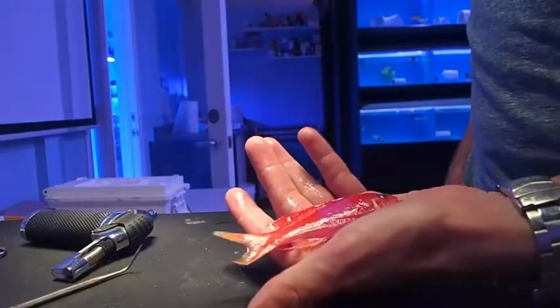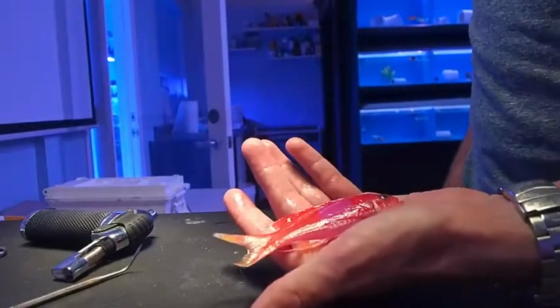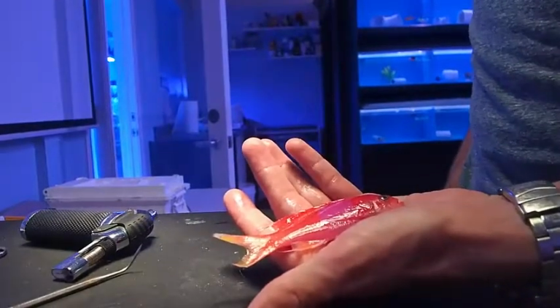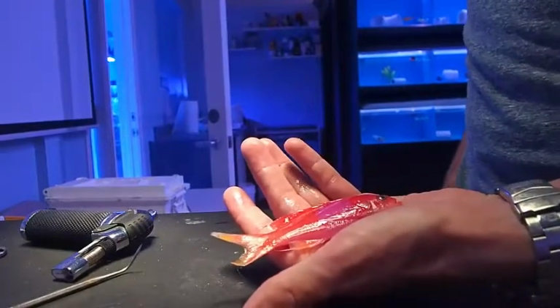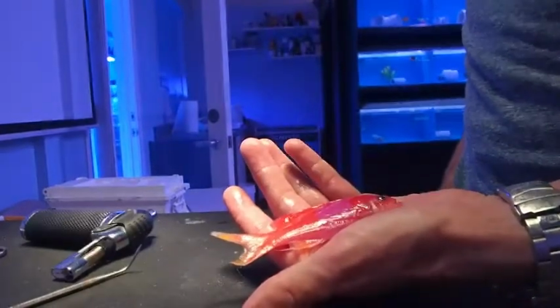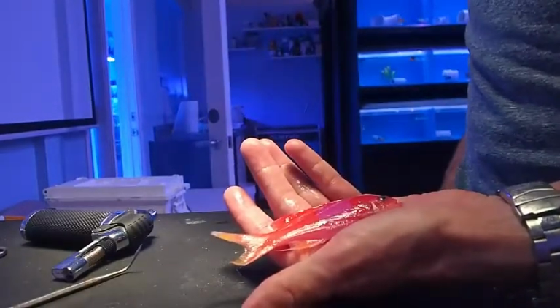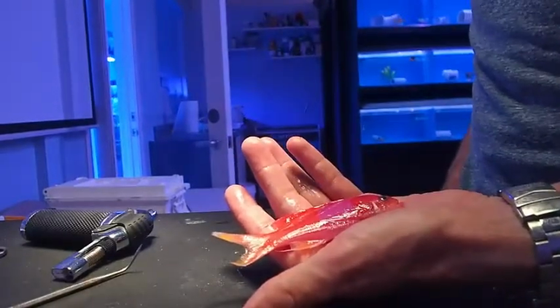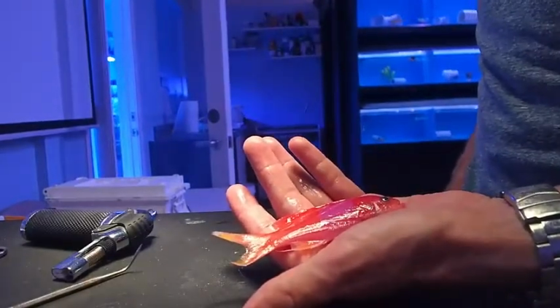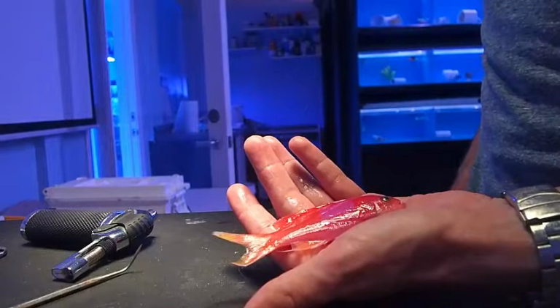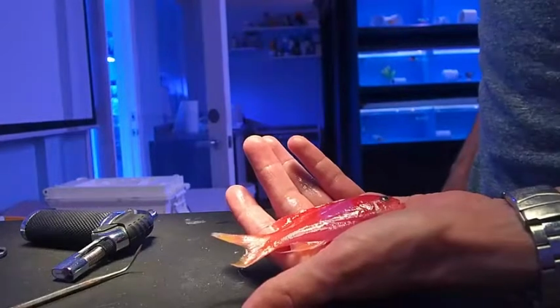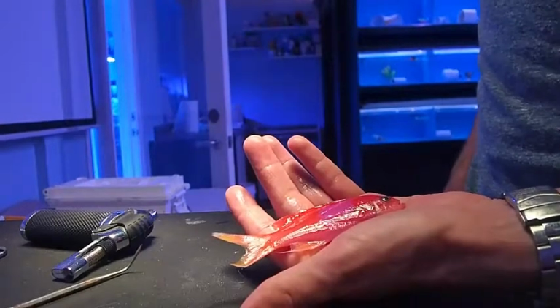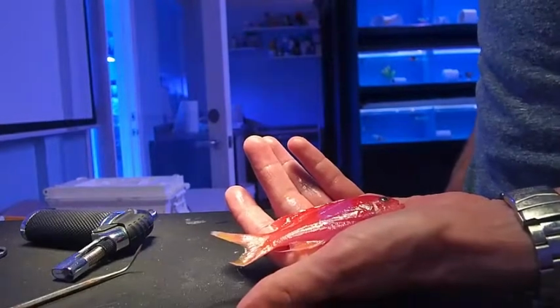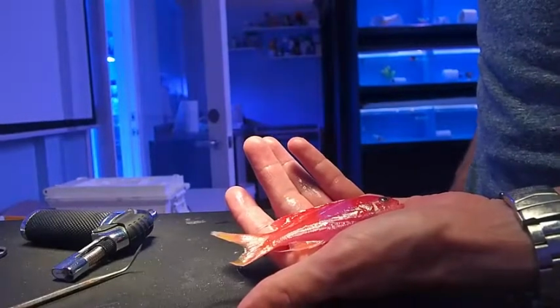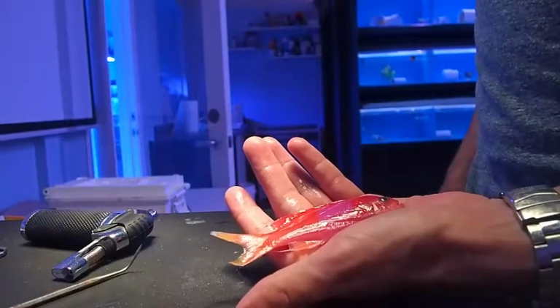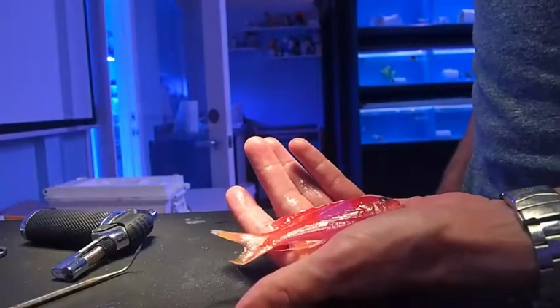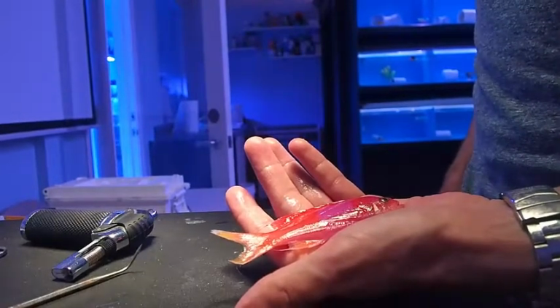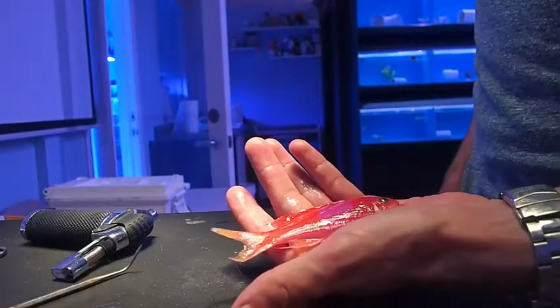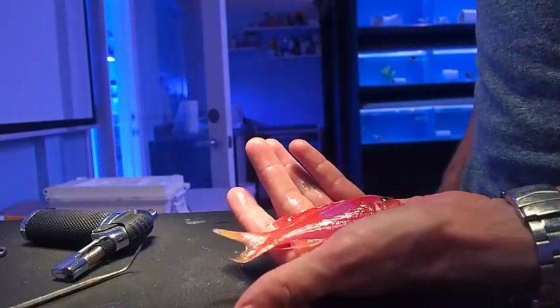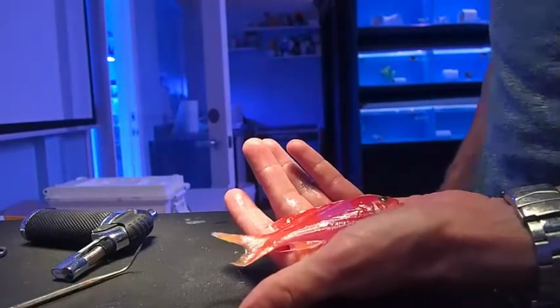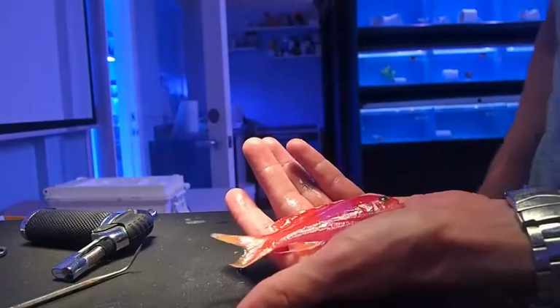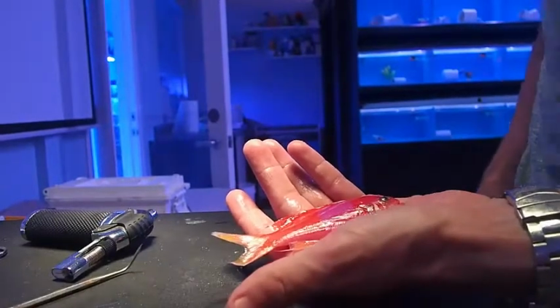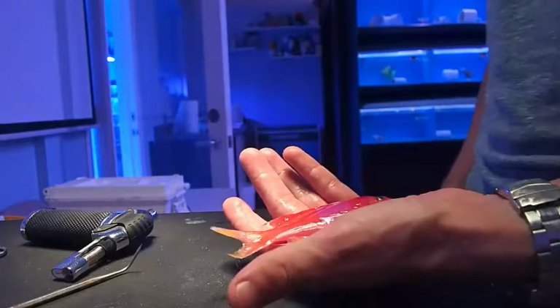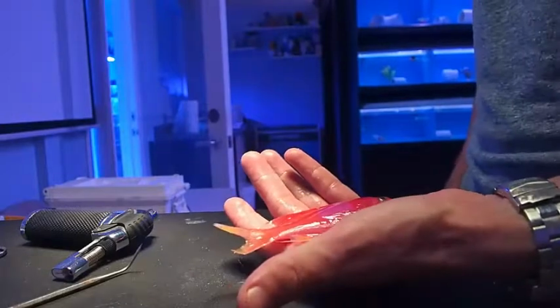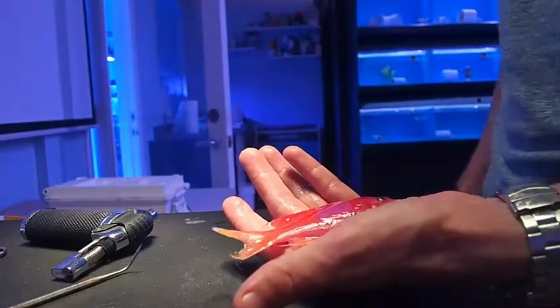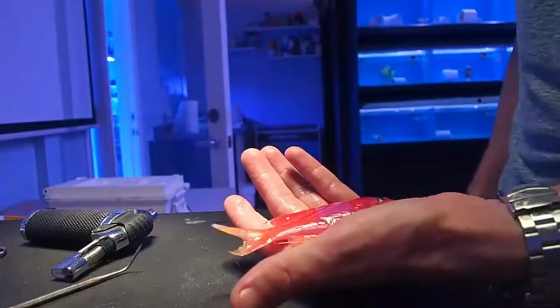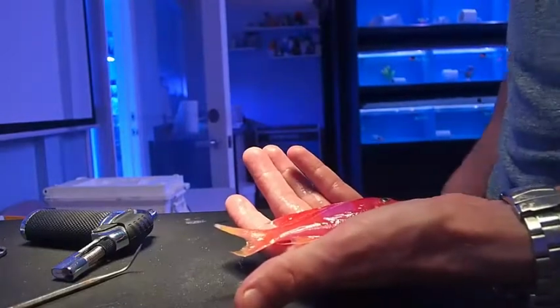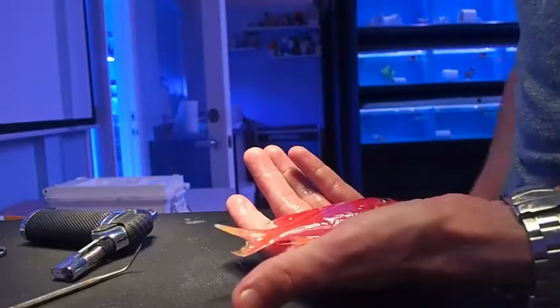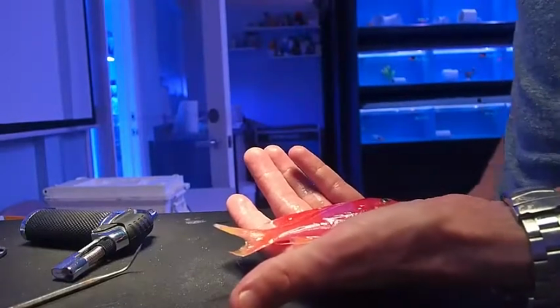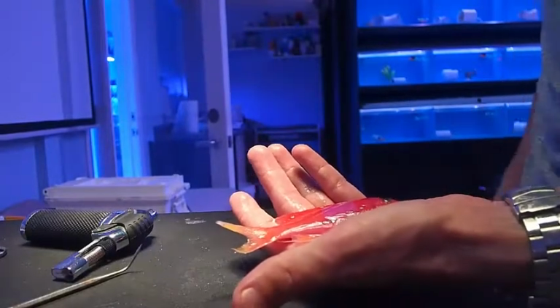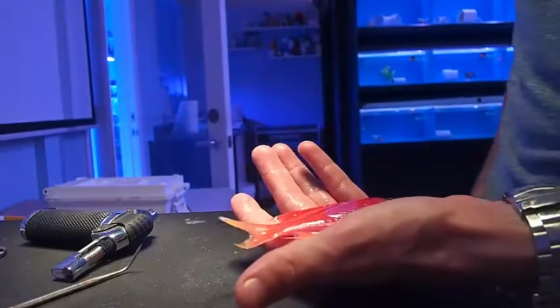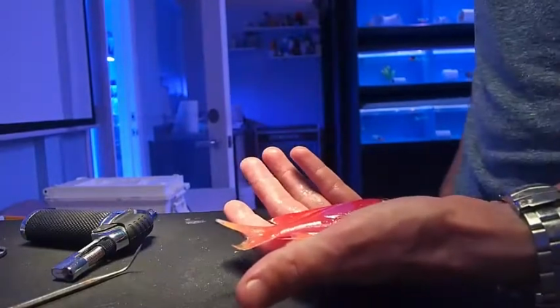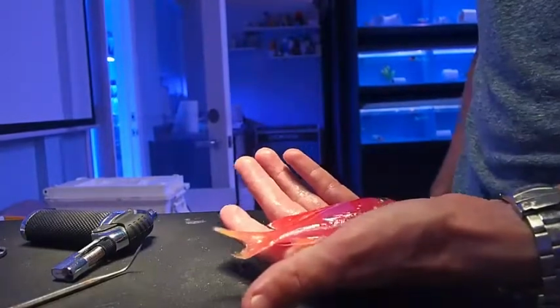We're going to do a skin scrape on a fish using a cover slip. This is a great way to identify external protozoans and, if you're set up for it, certain bacterial infections in fish.